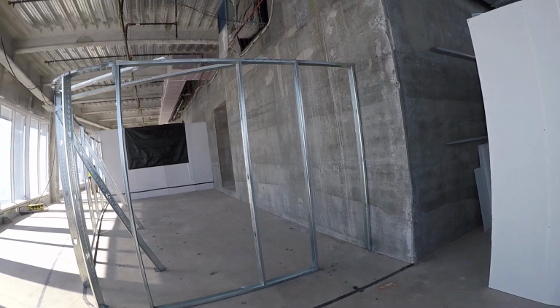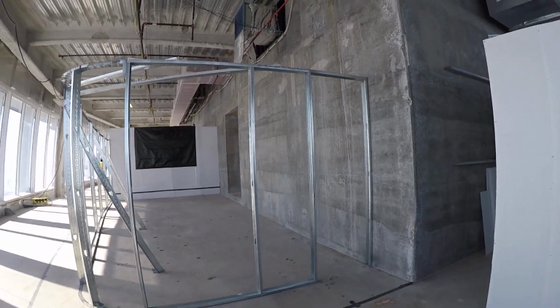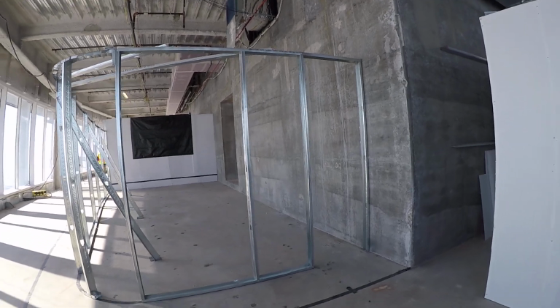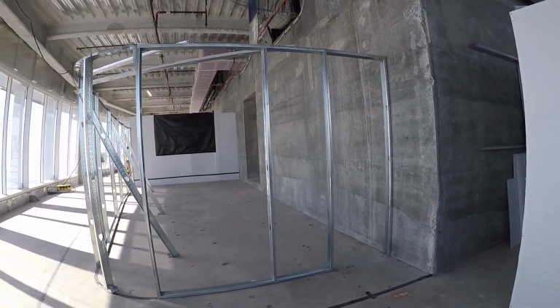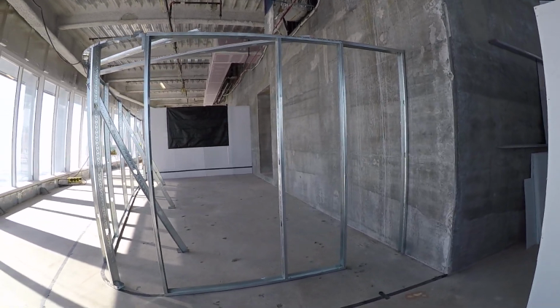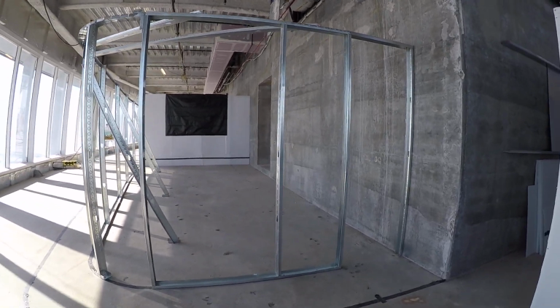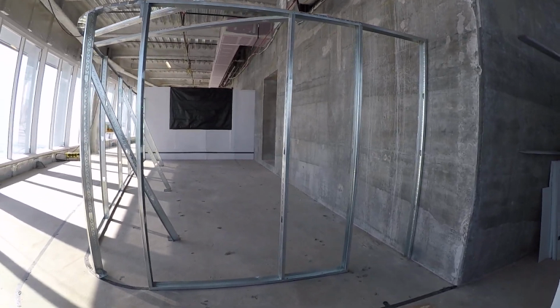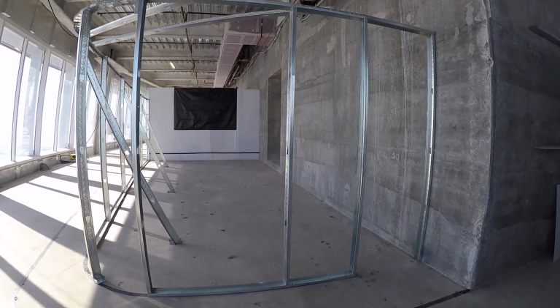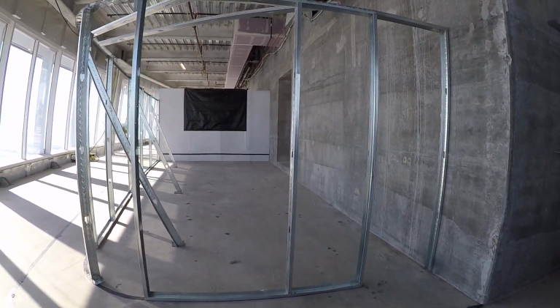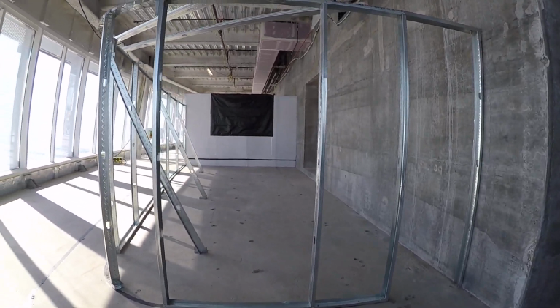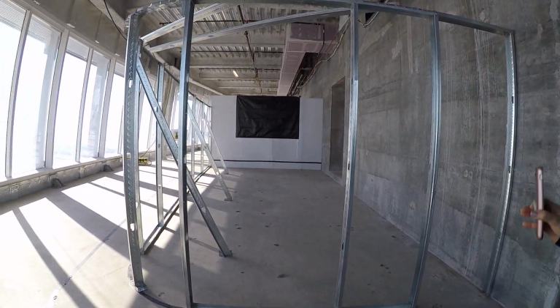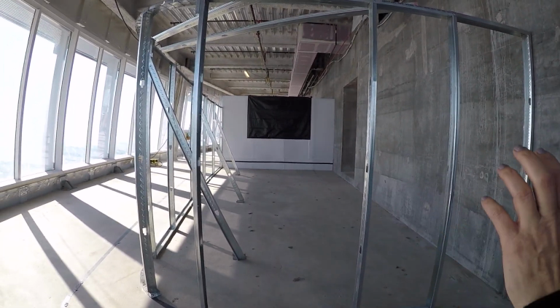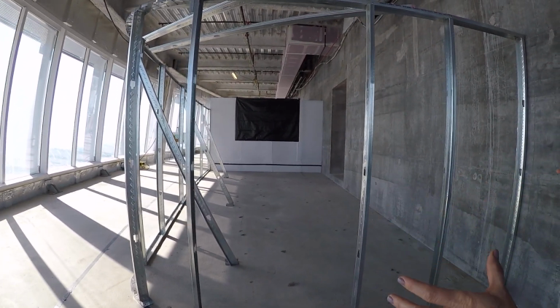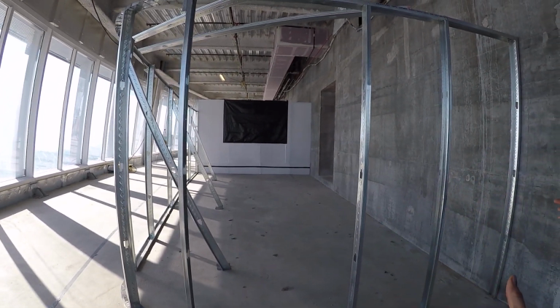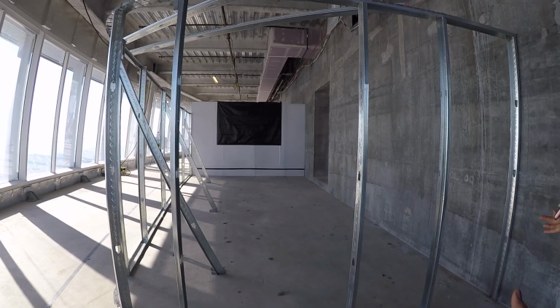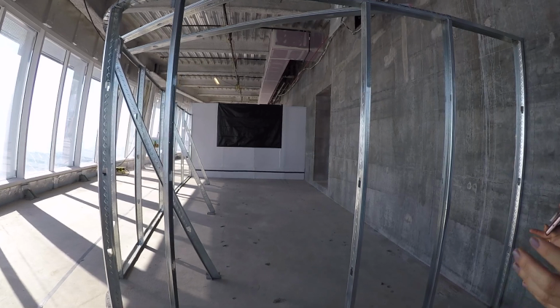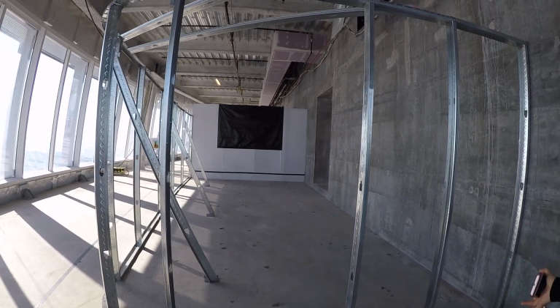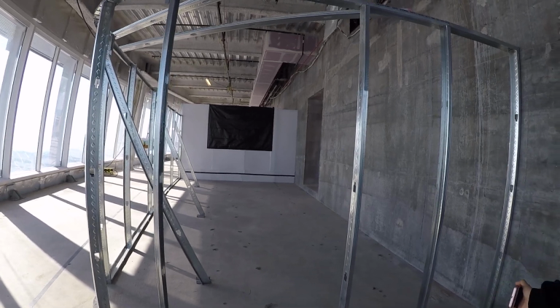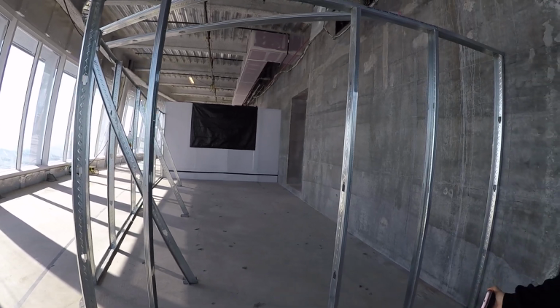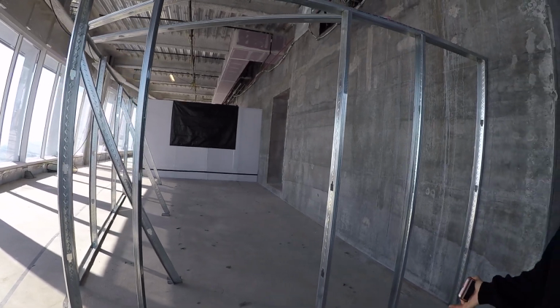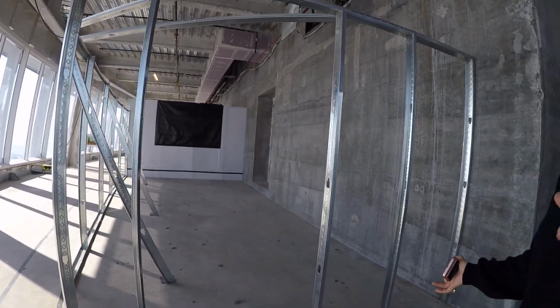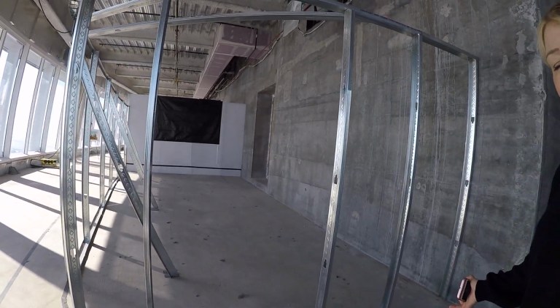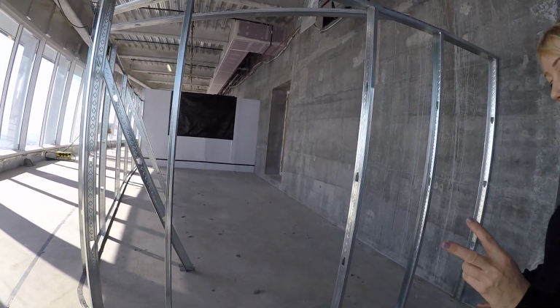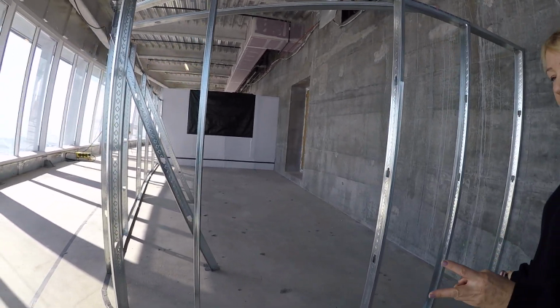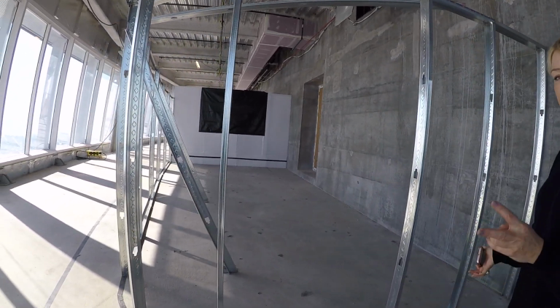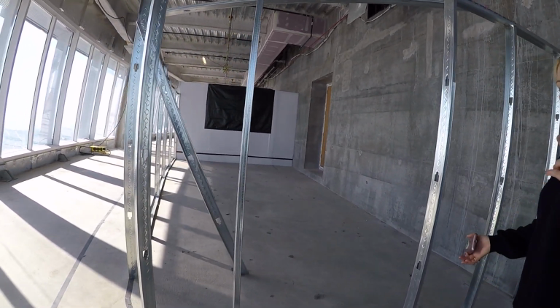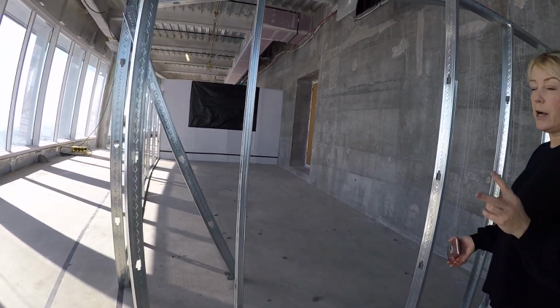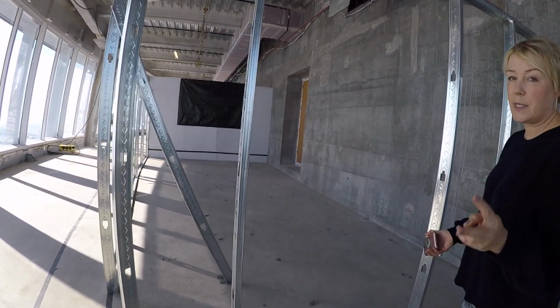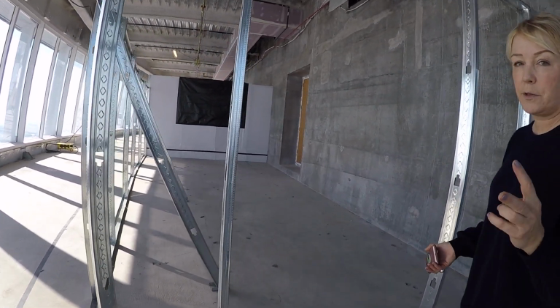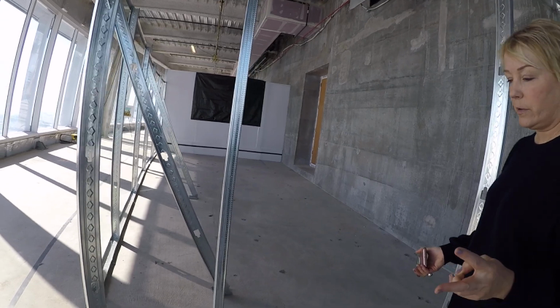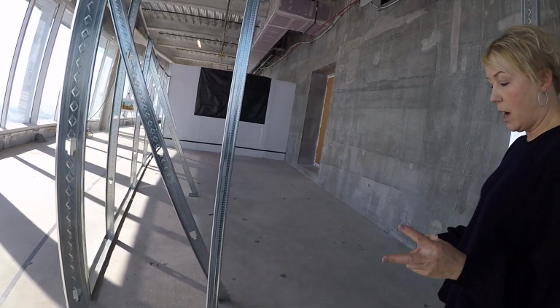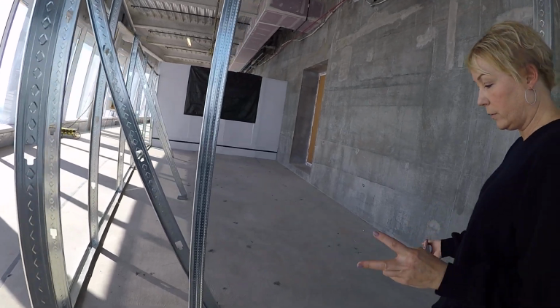Hey Mark C and Mark B. We're up here on the top of Salesforce Tower. What you're looking at right here is the latest and greatest mock-up for a second meeting room here on the 61st floor of the Ohana floor.